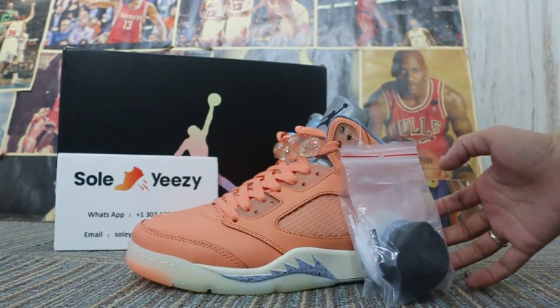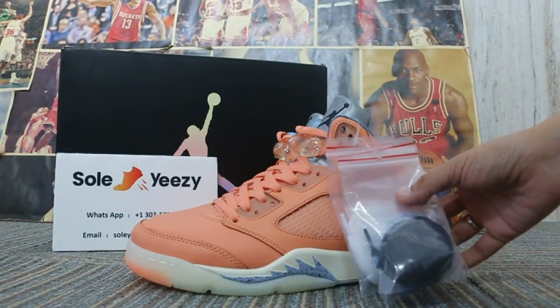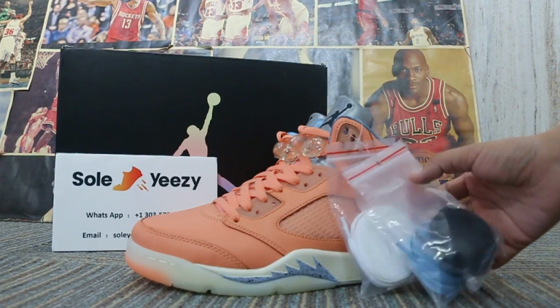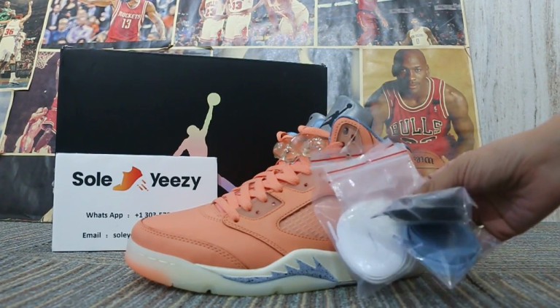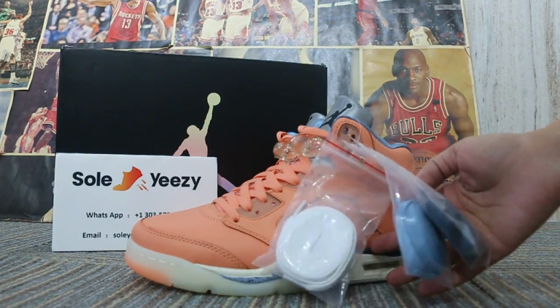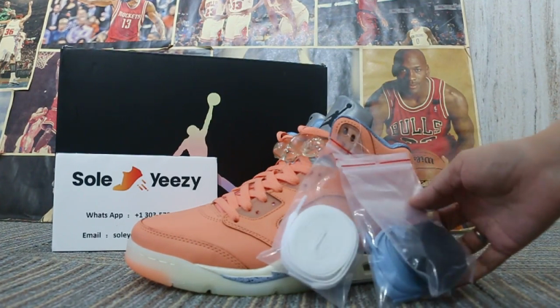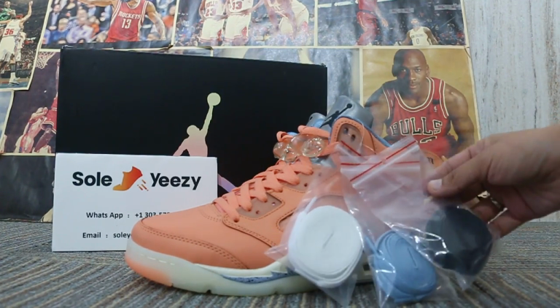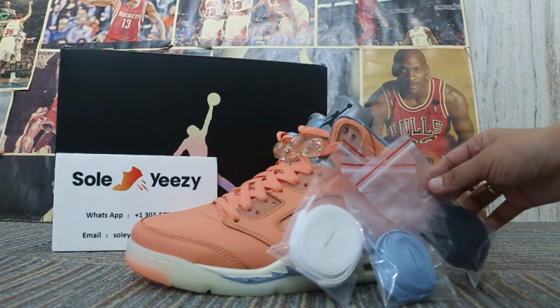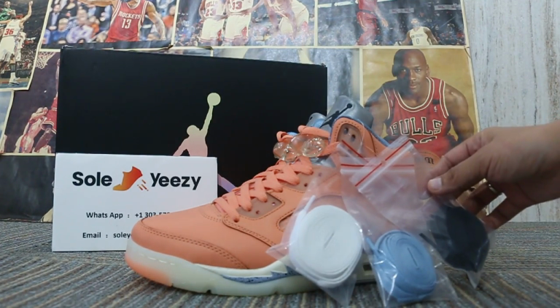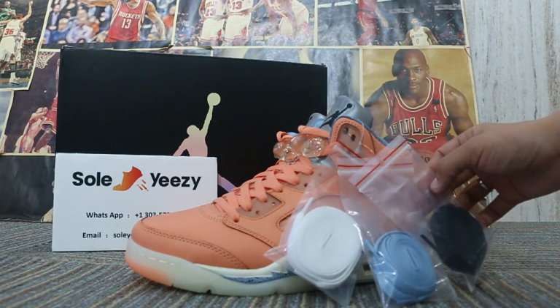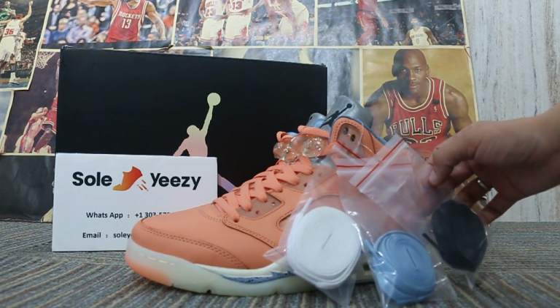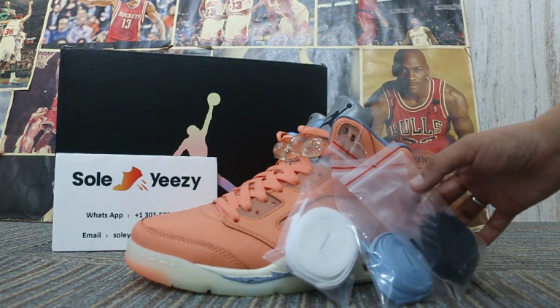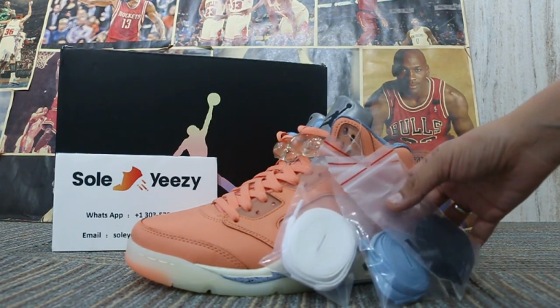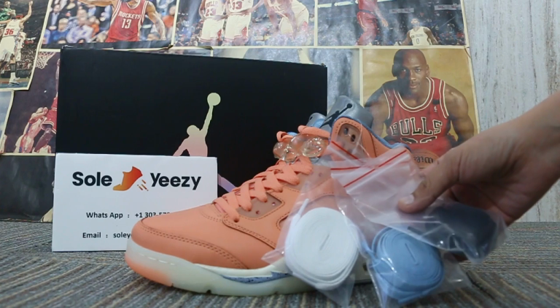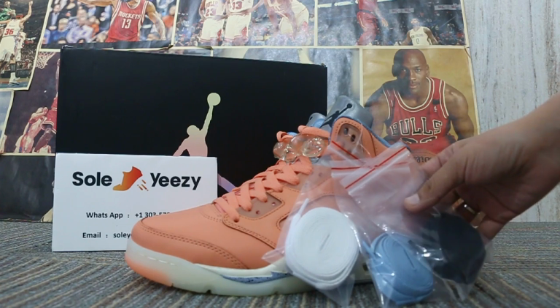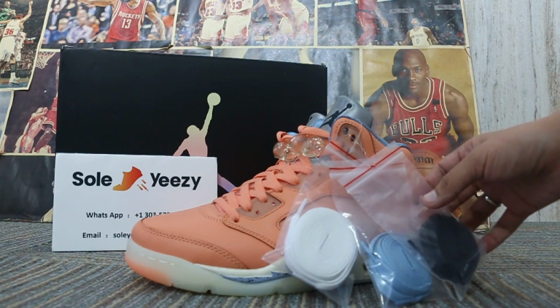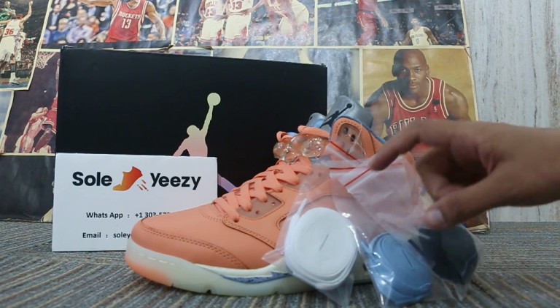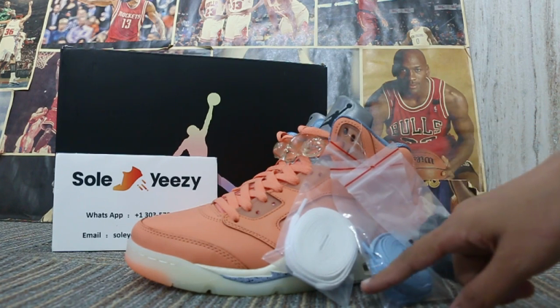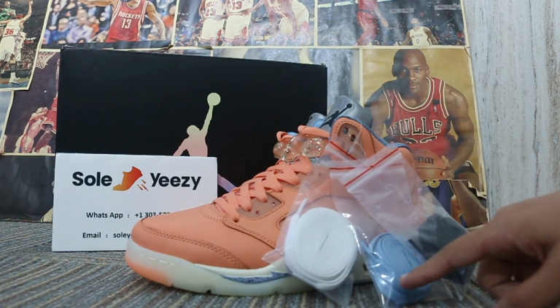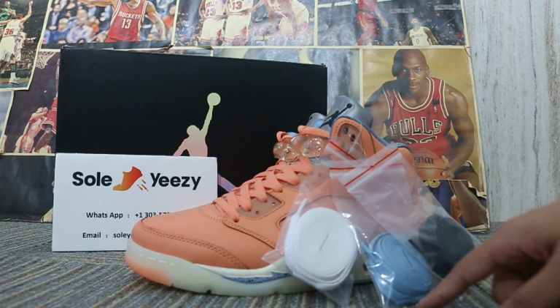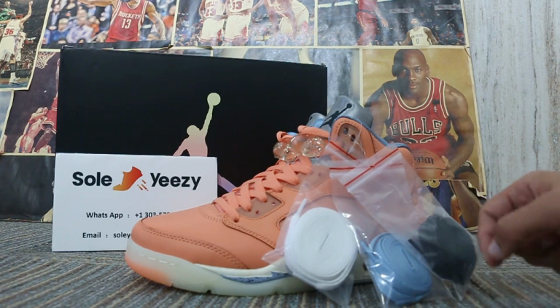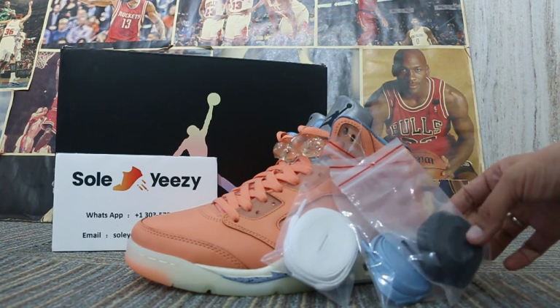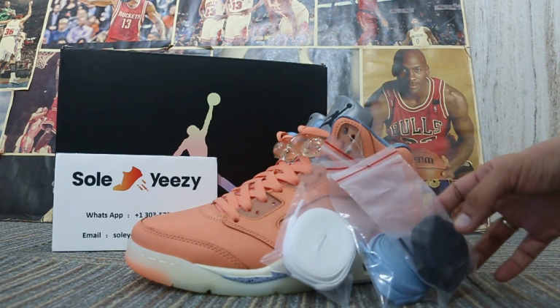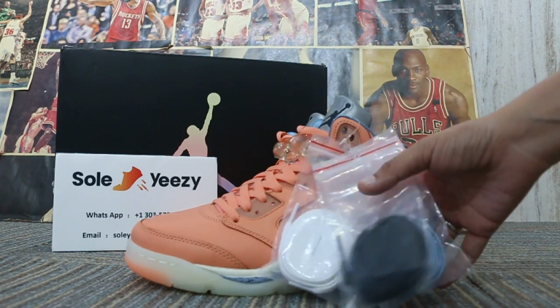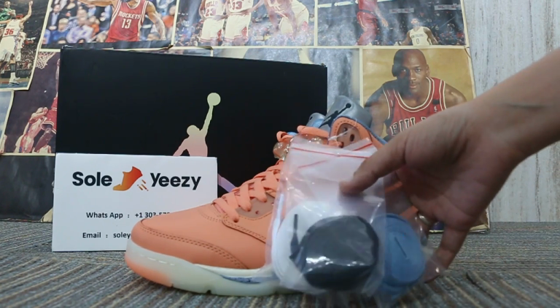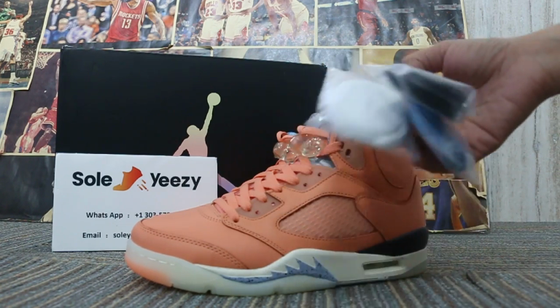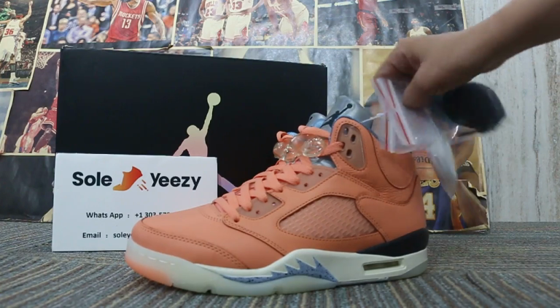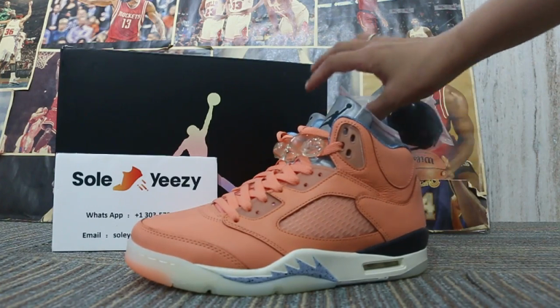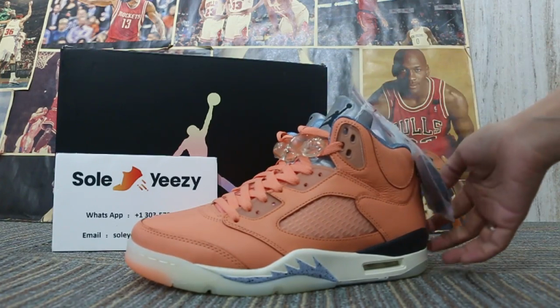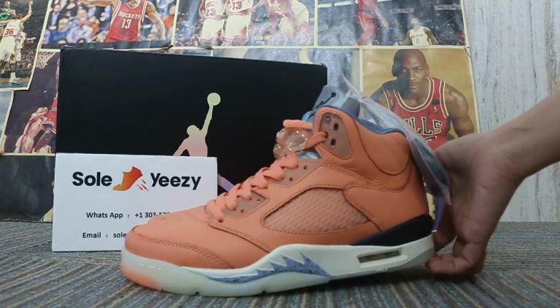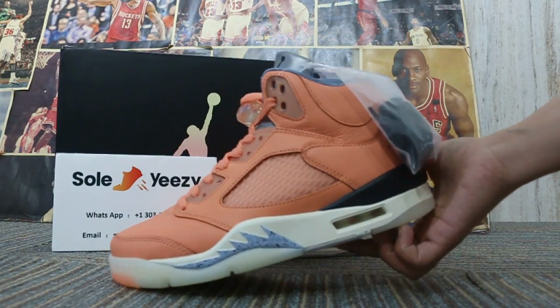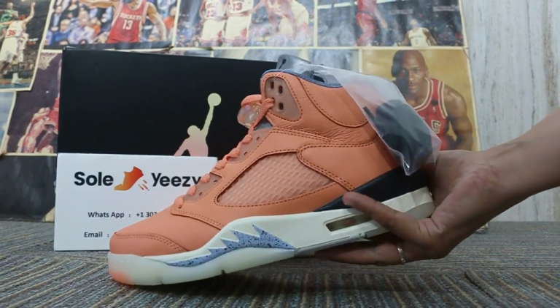Now let me show you the shoes first. The shoes come with four pairs of laces: white ones, blue ones, black ones, and orange ones. The lace colors come in both close and open styles.